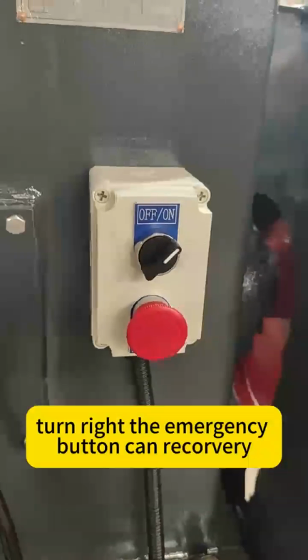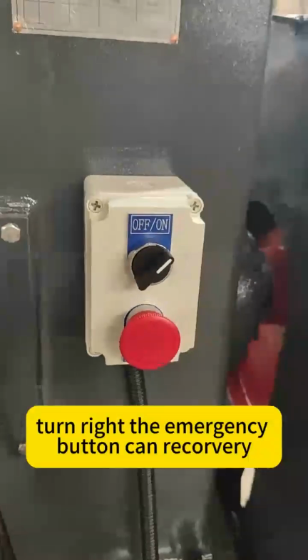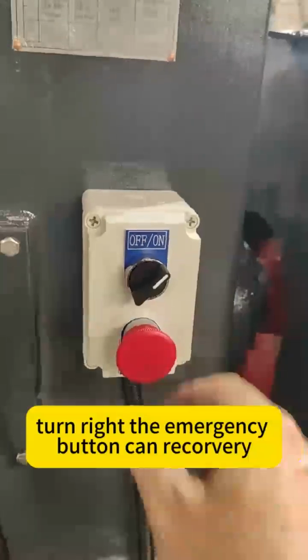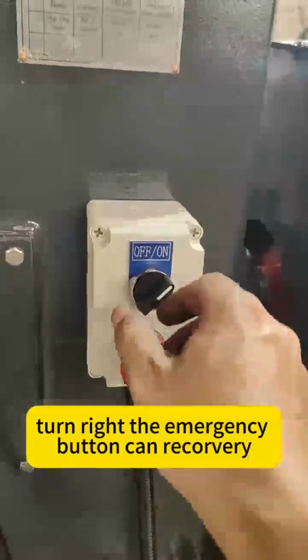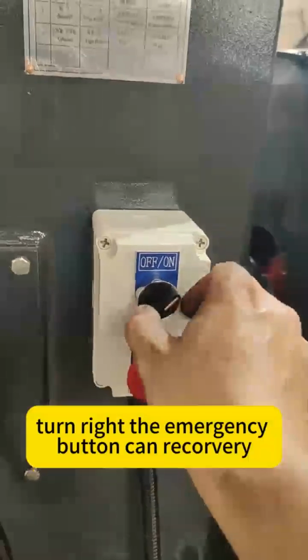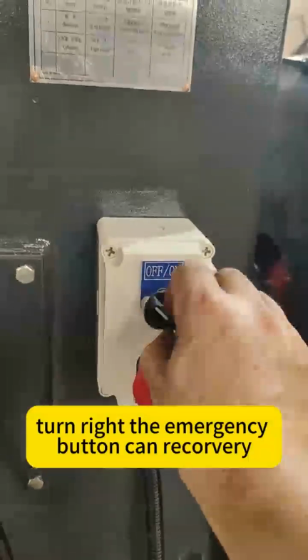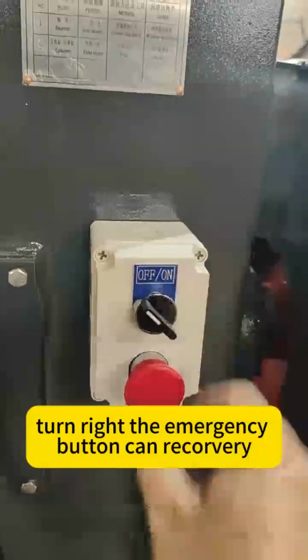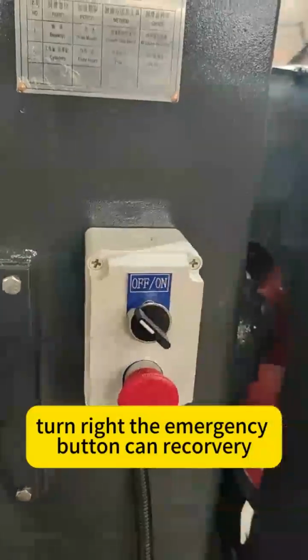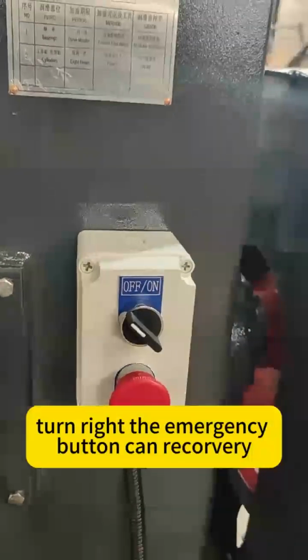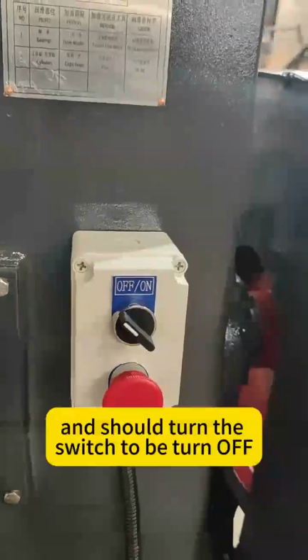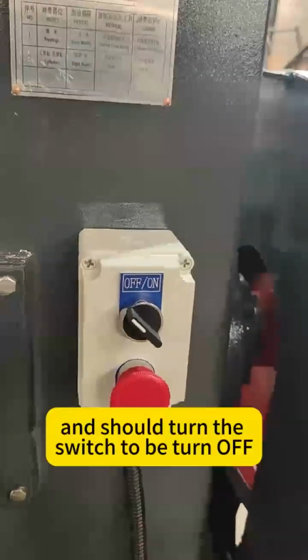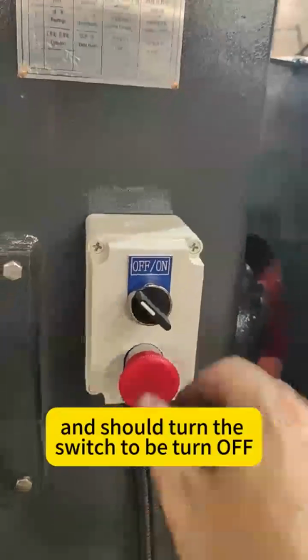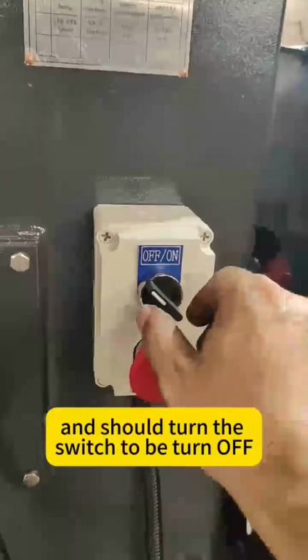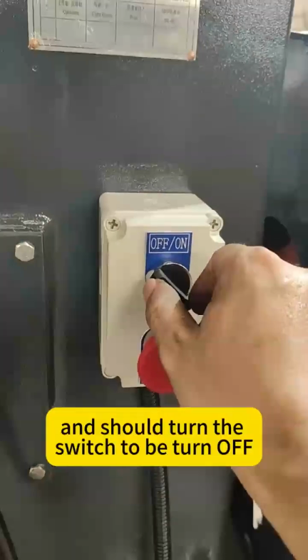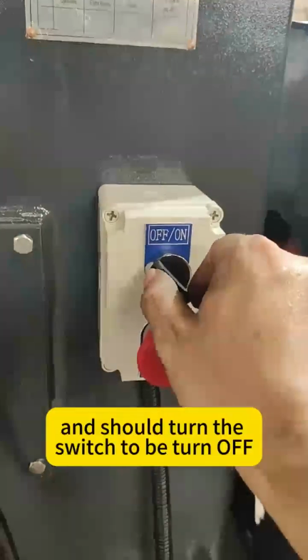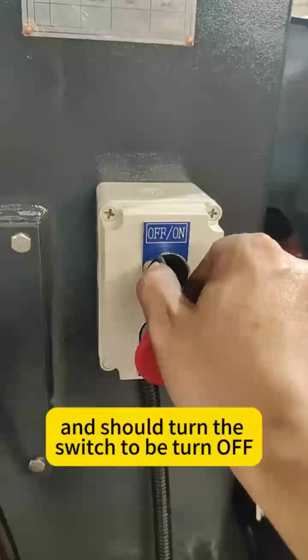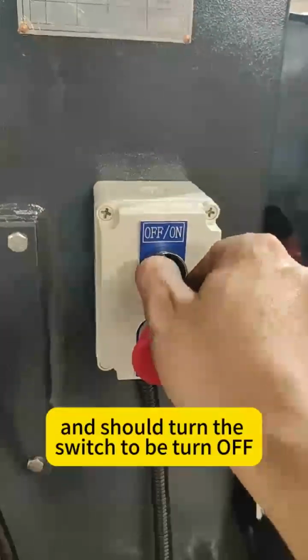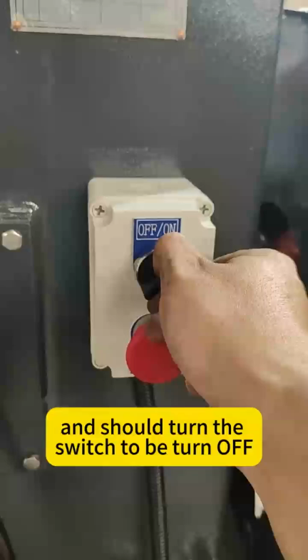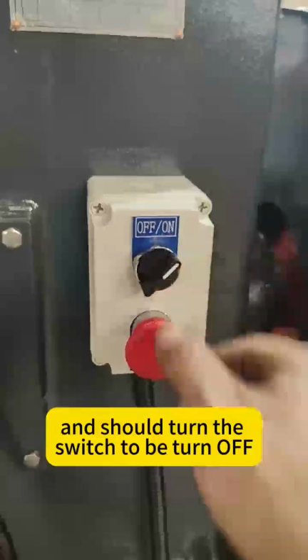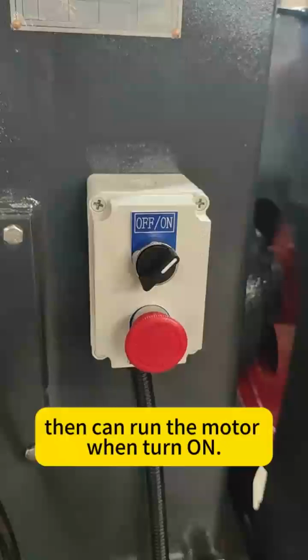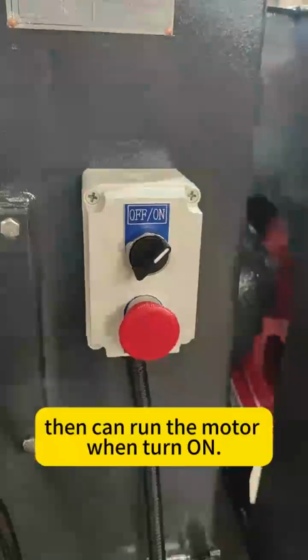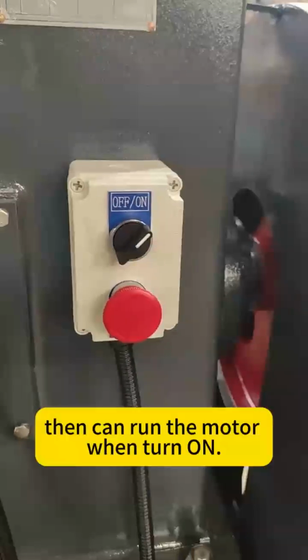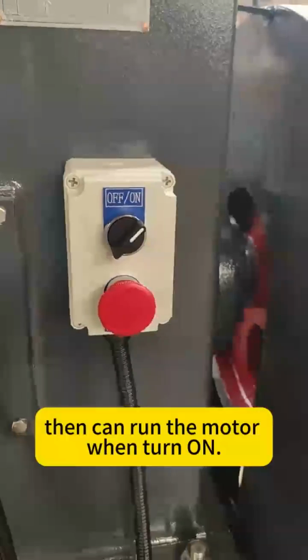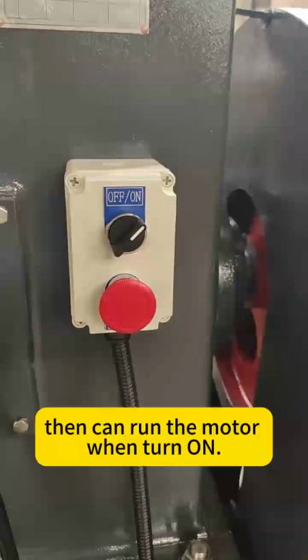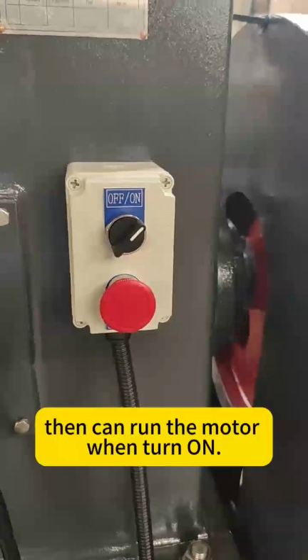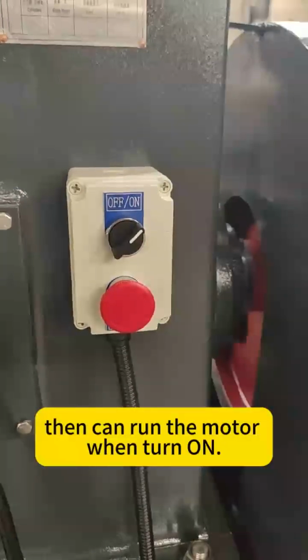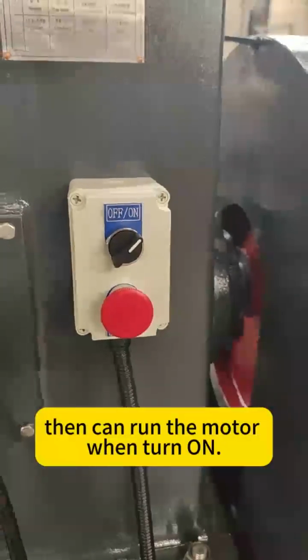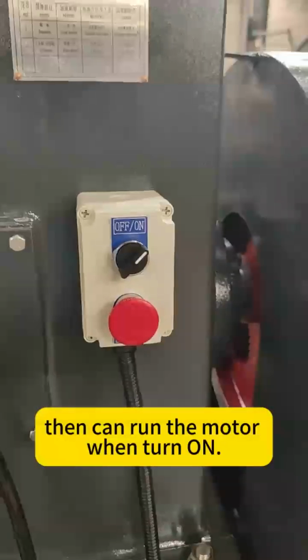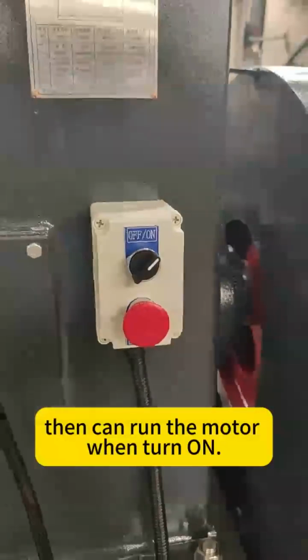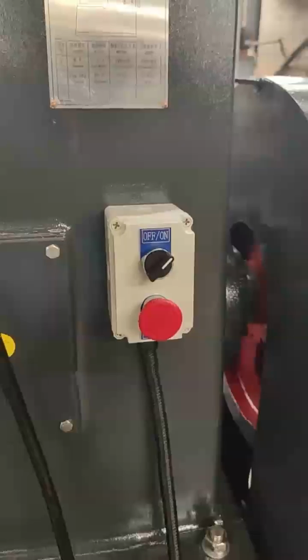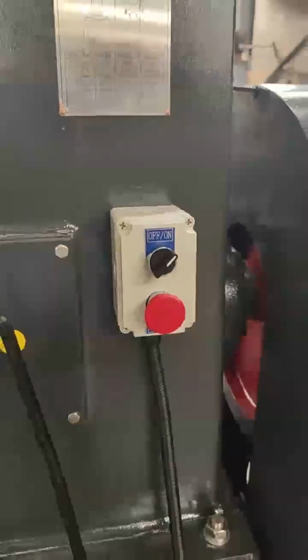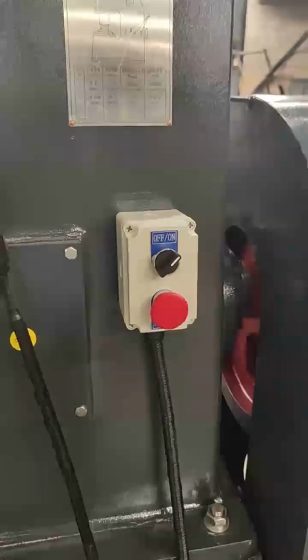Turn right the emergency button to recover, then turn the switch off and back on to run the motor again.